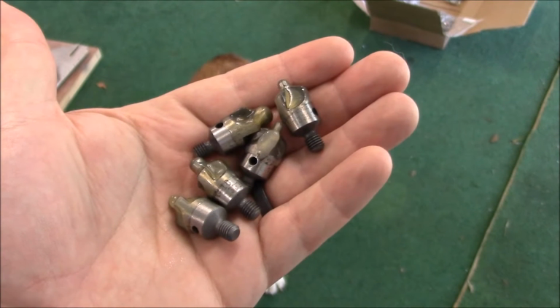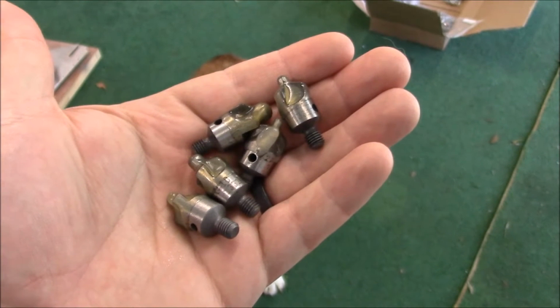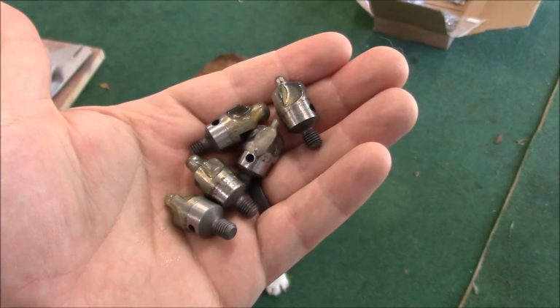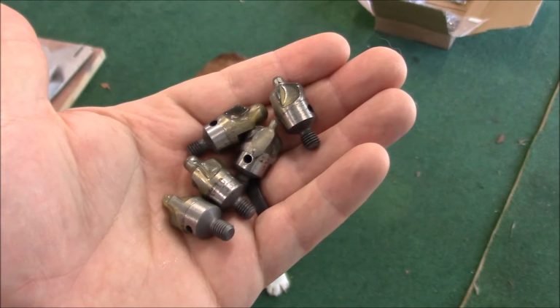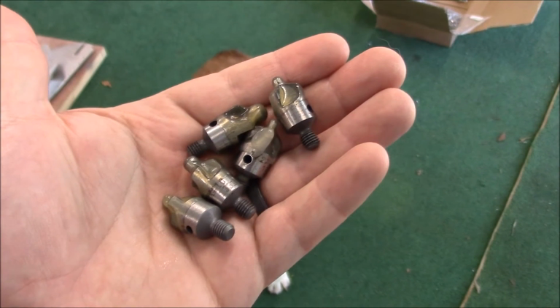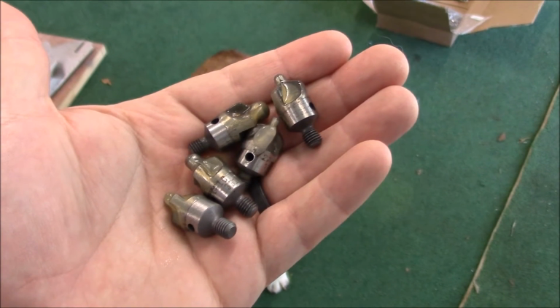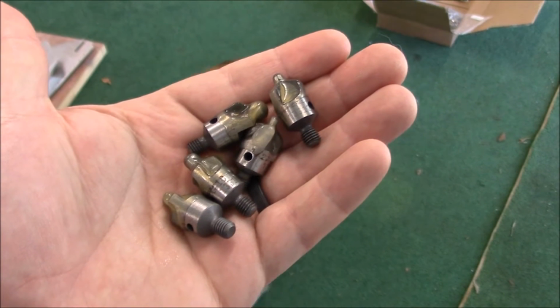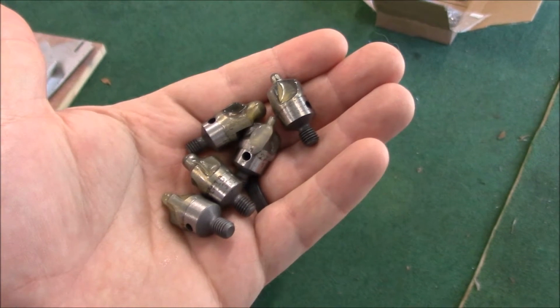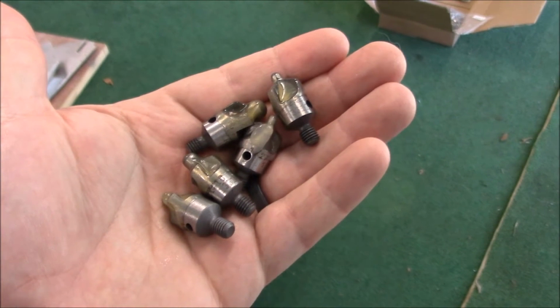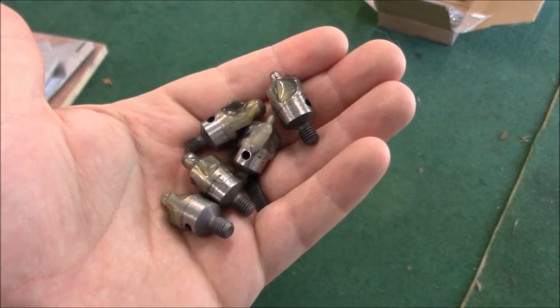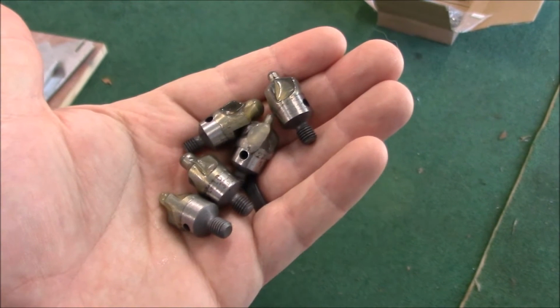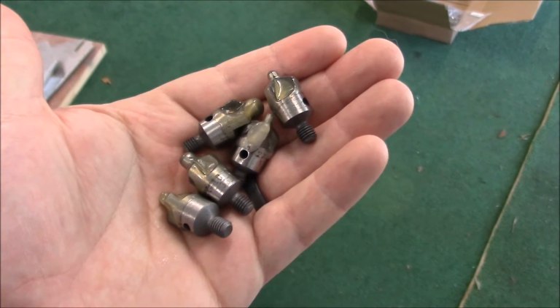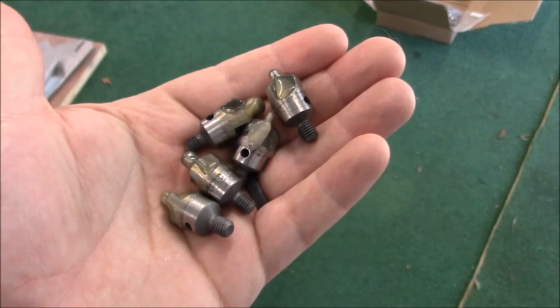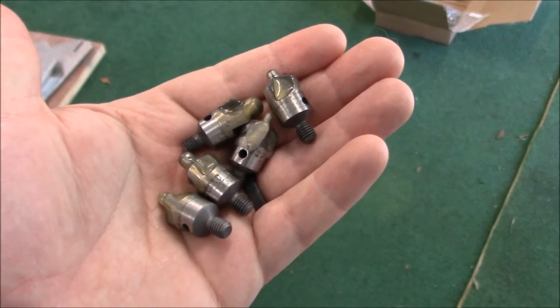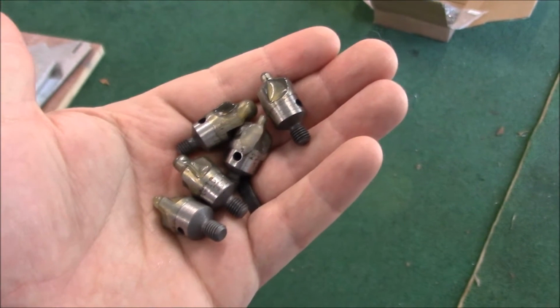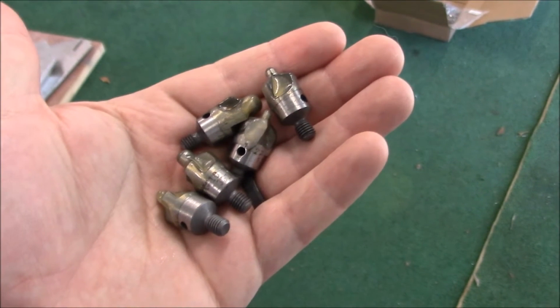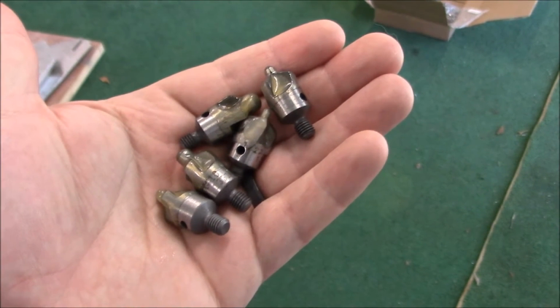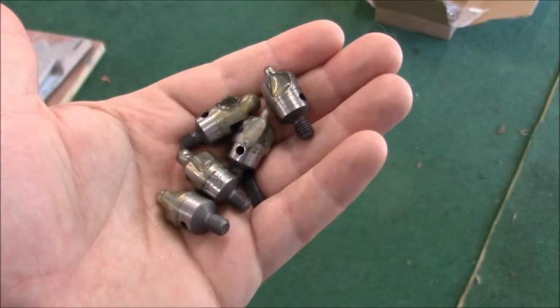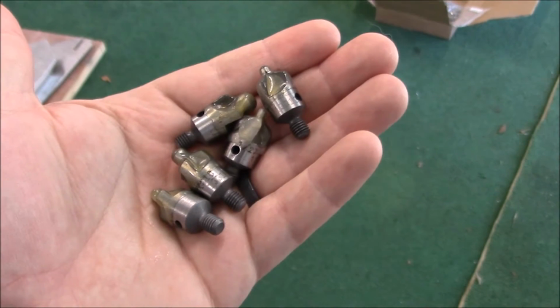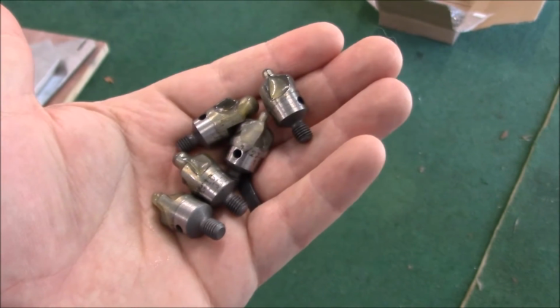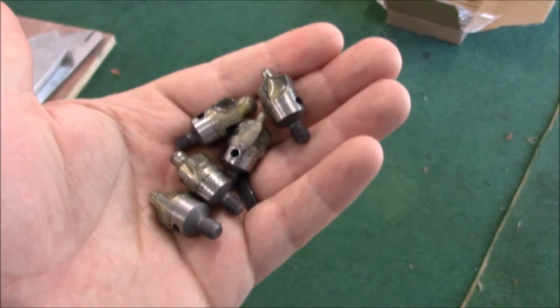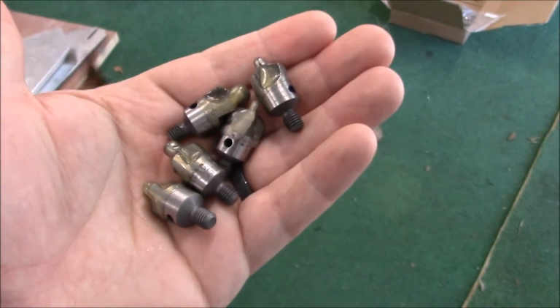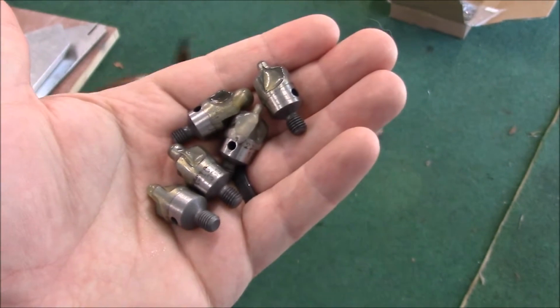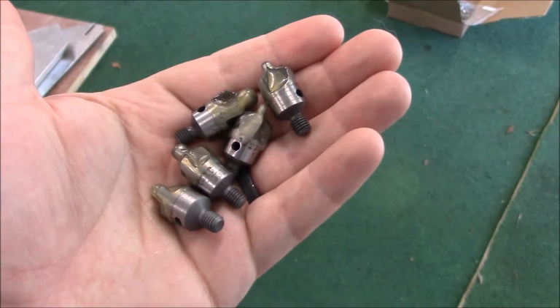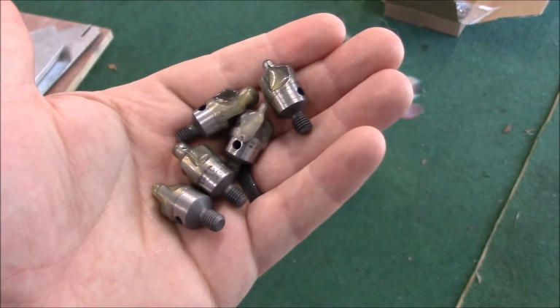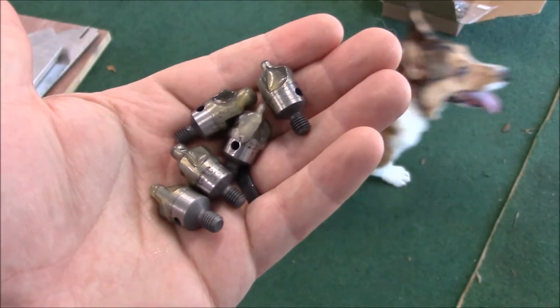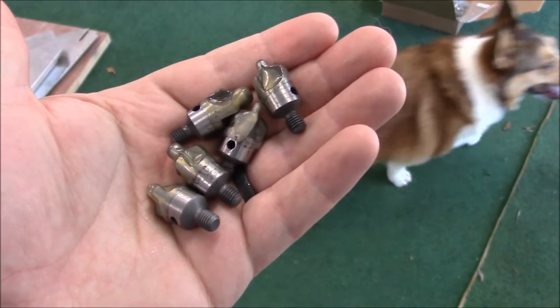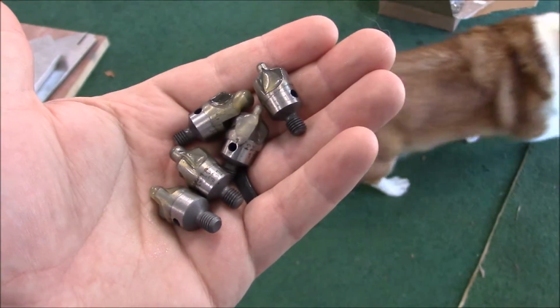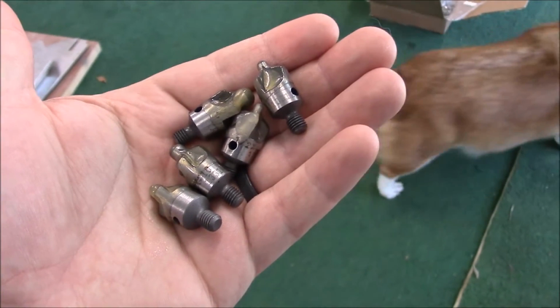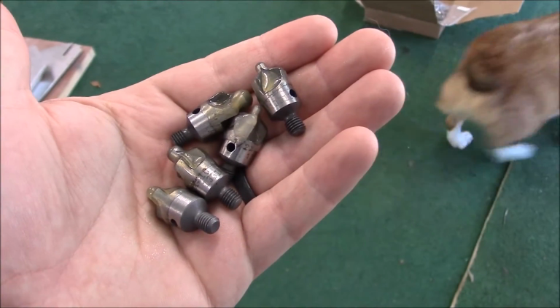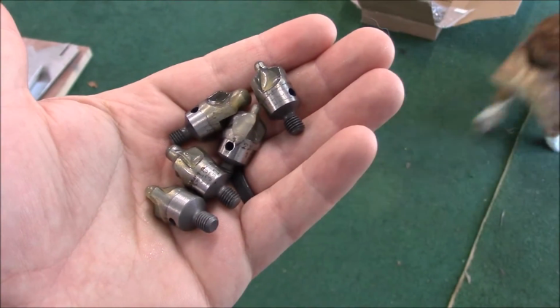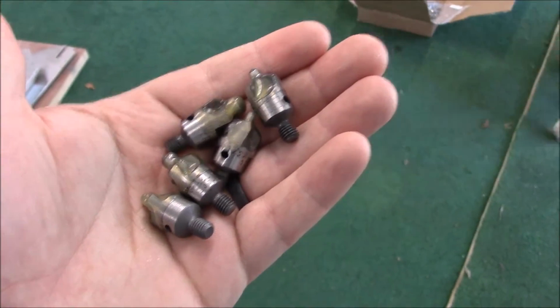Hey everyone. I got a few new countersinking bits that work a little bit better than the last ones I was using, so I can finish the rest of the three Laundrons that need countersinking.